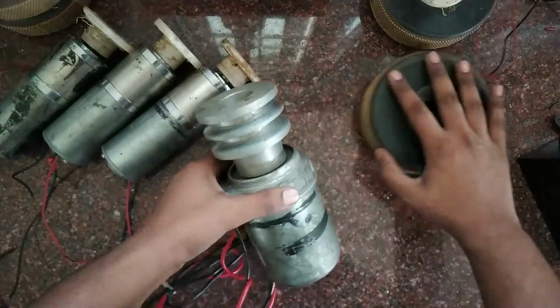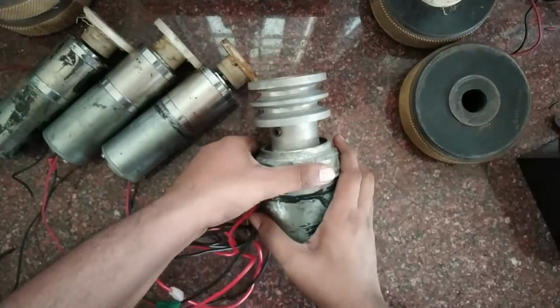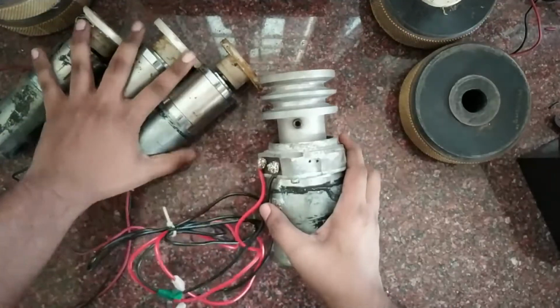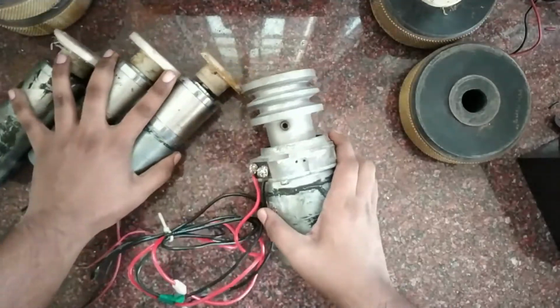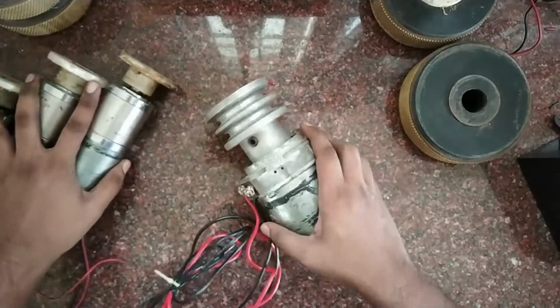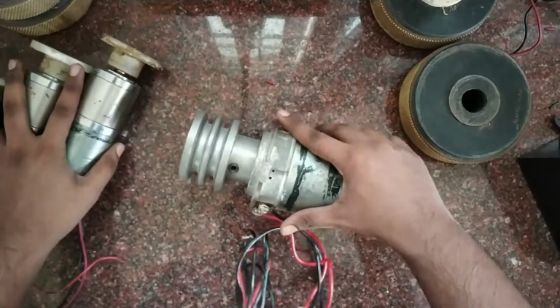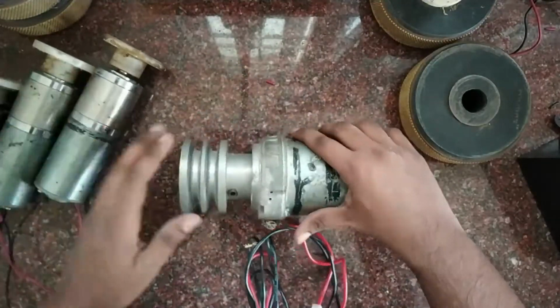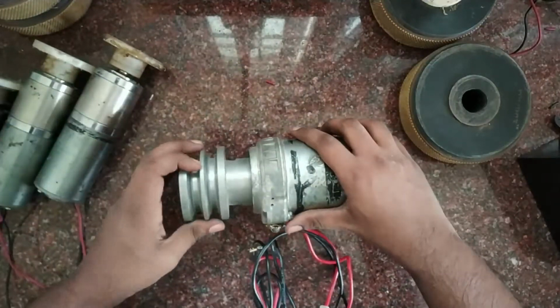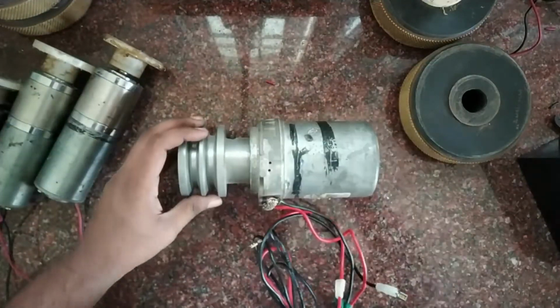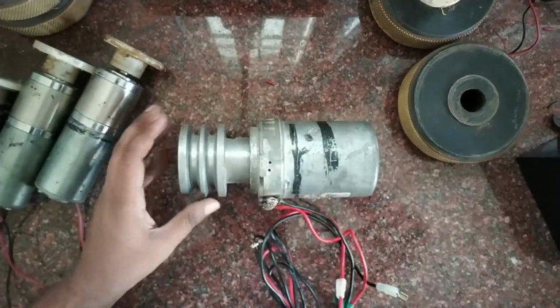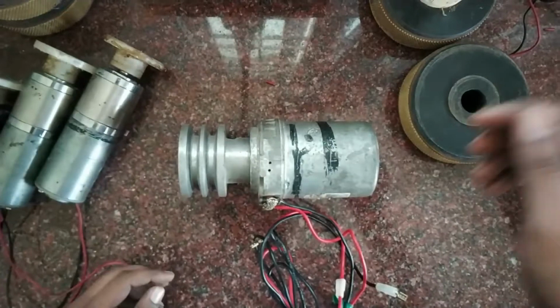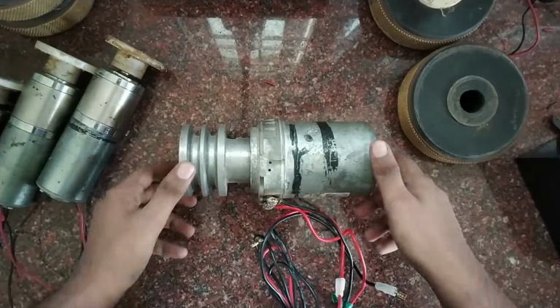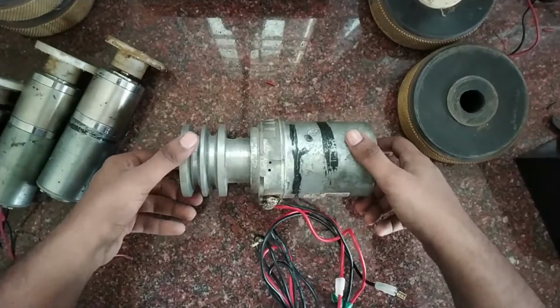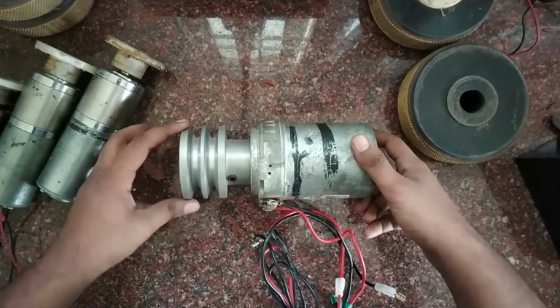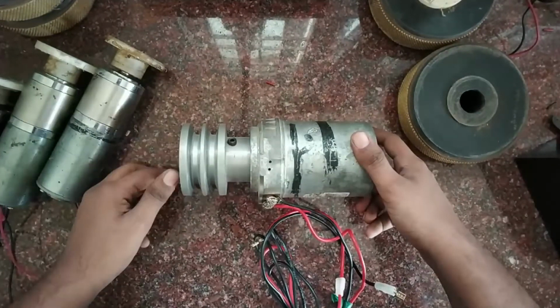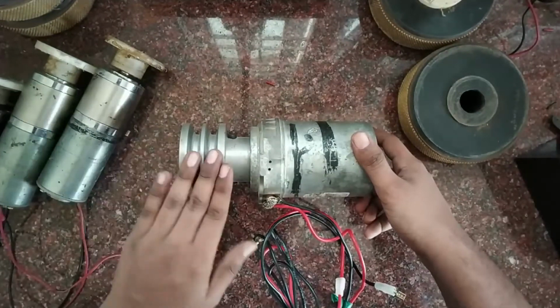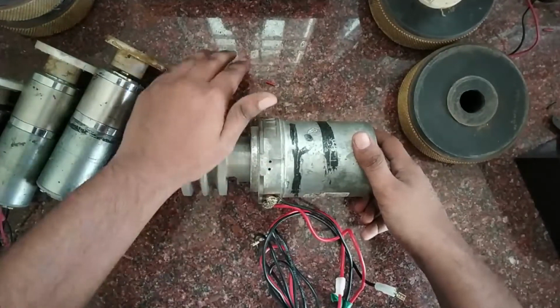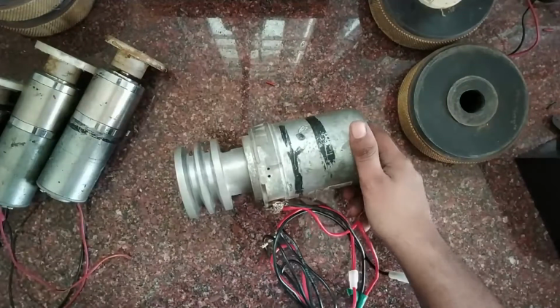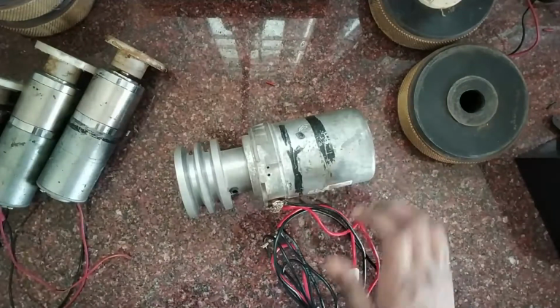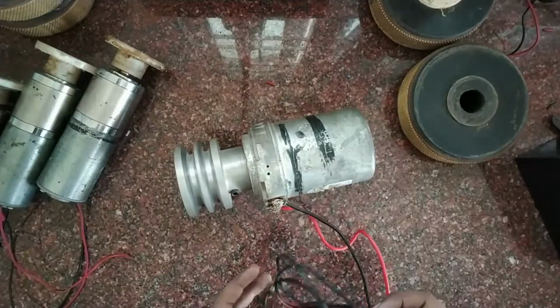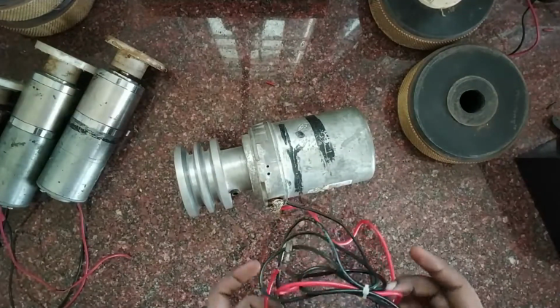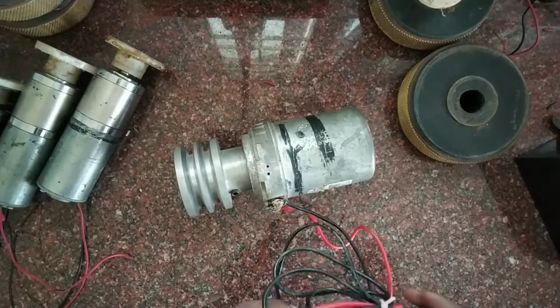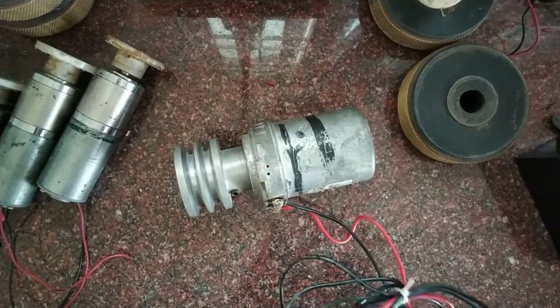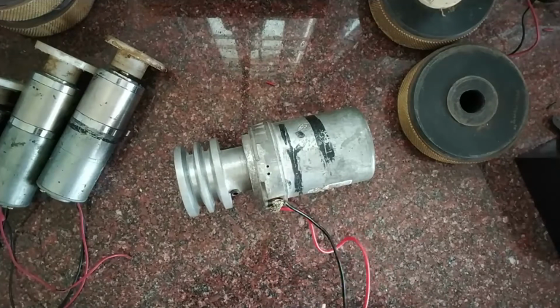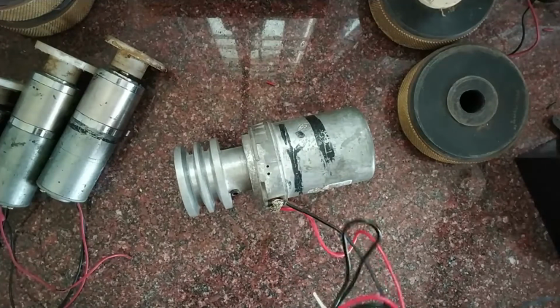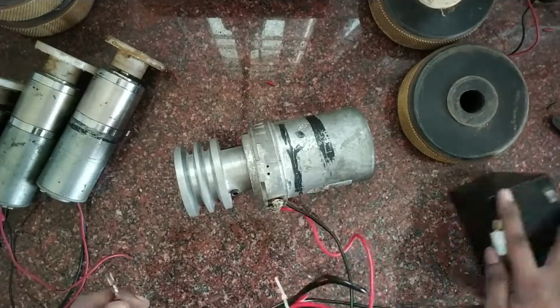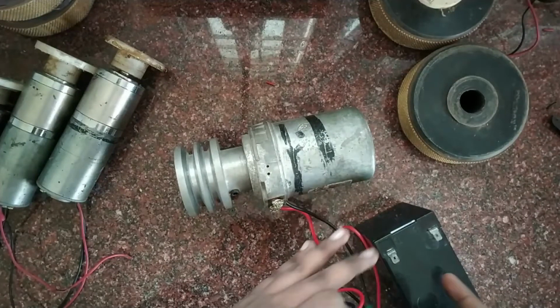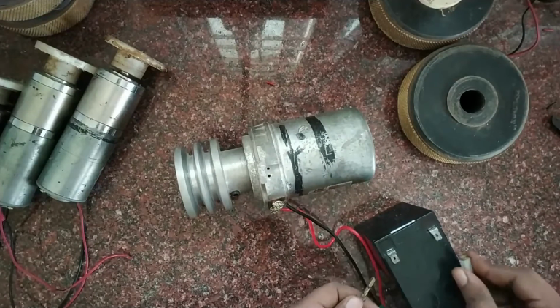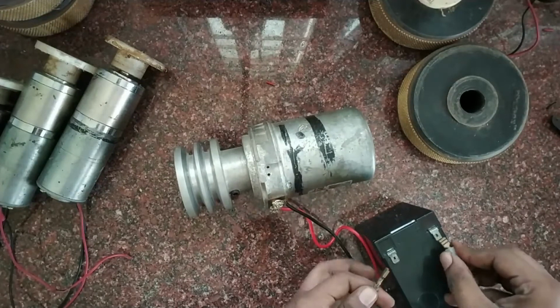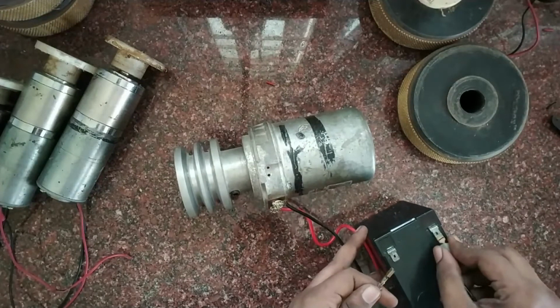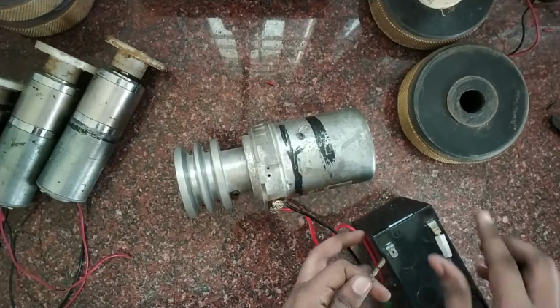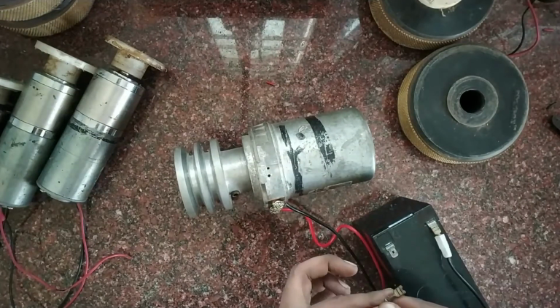Here we have the center motor, which is a 24 volt motor. It will be placed in the center and drive the vertical blade, which is our attack. It has a very high RPM, making it capable of damaging the opponent's bot.